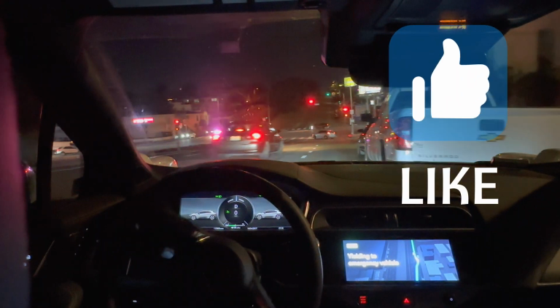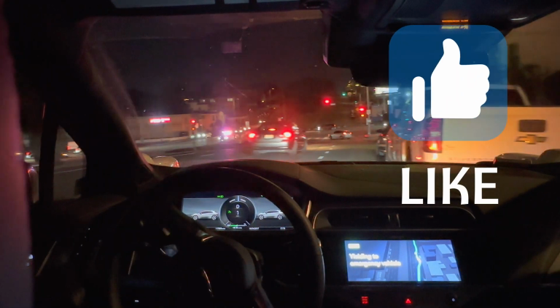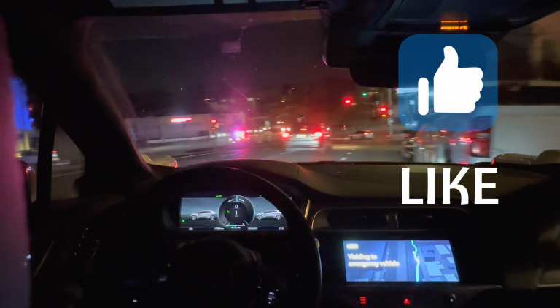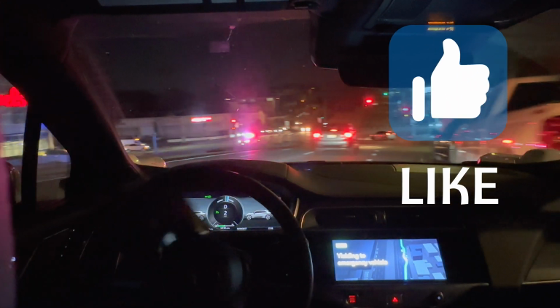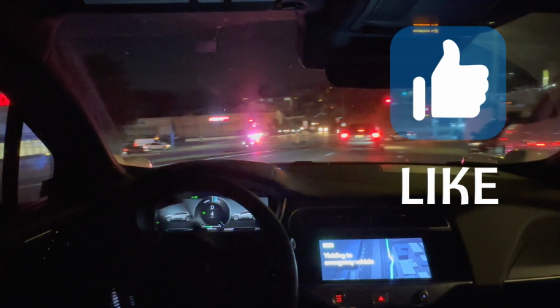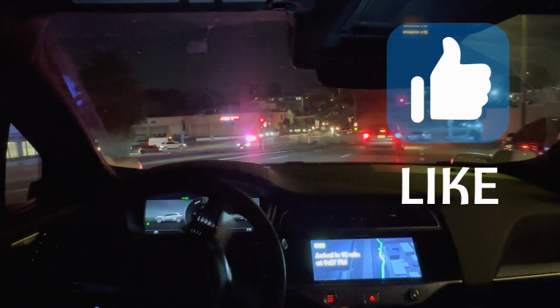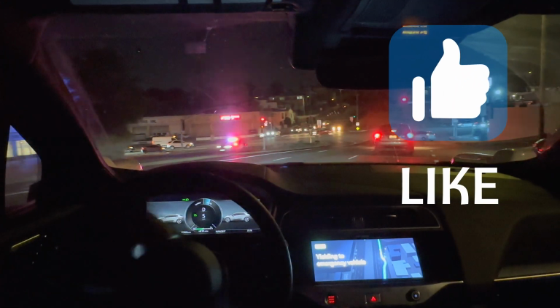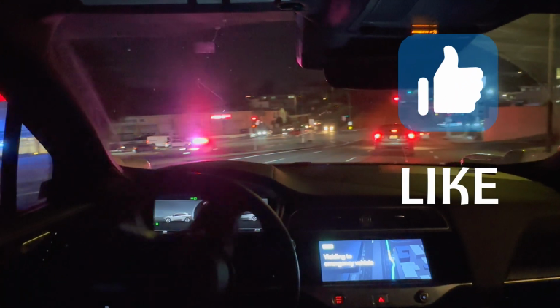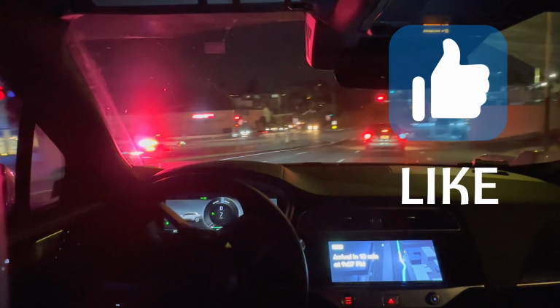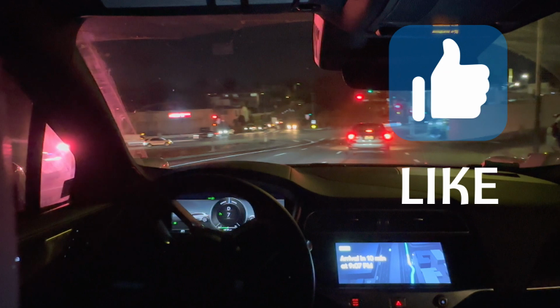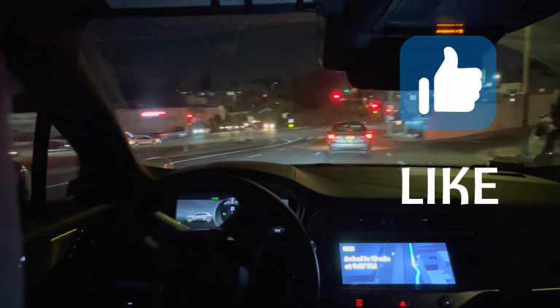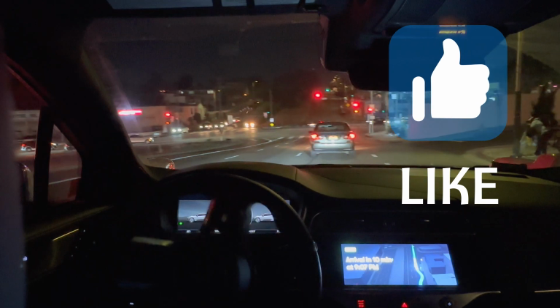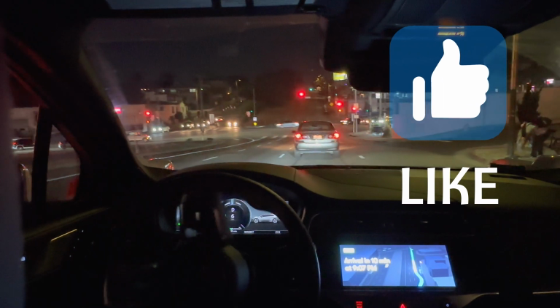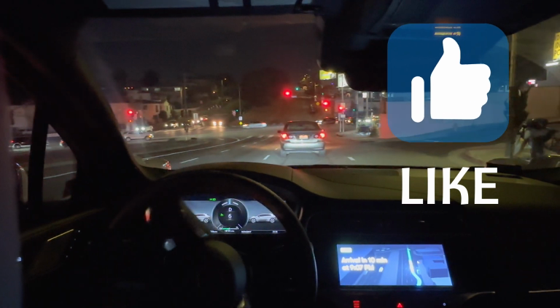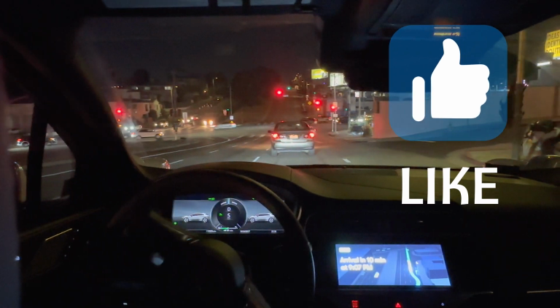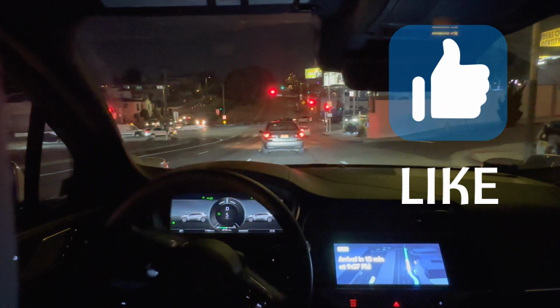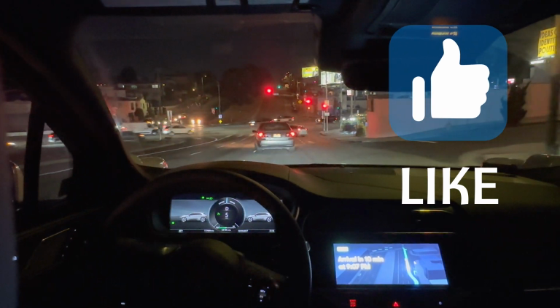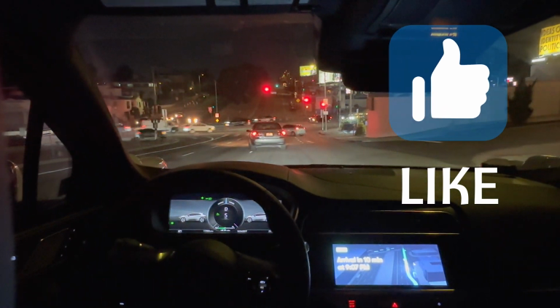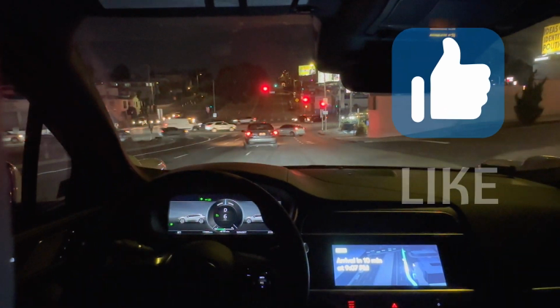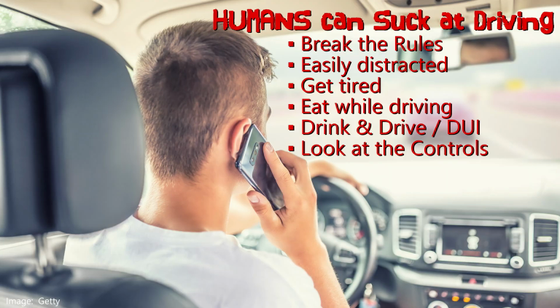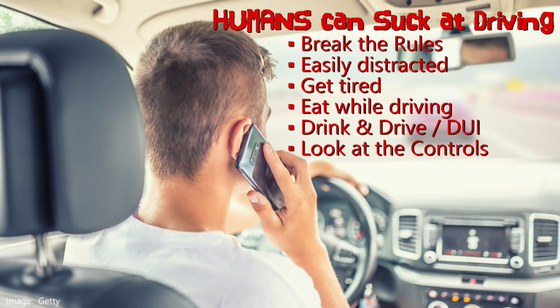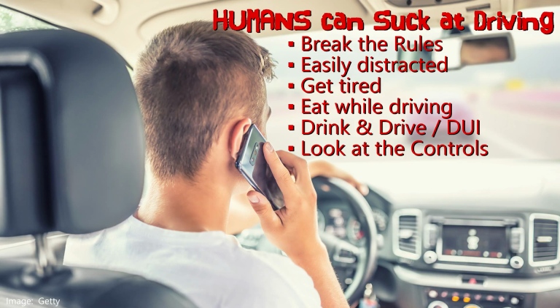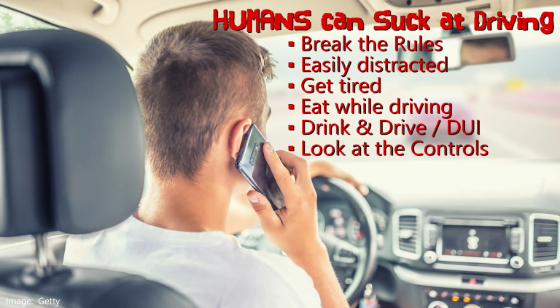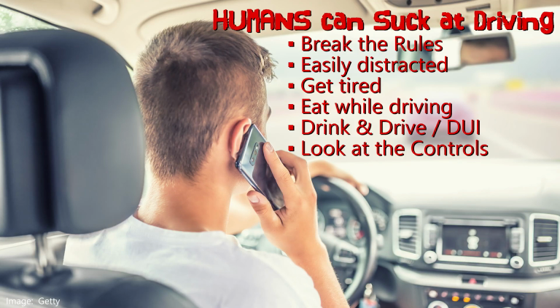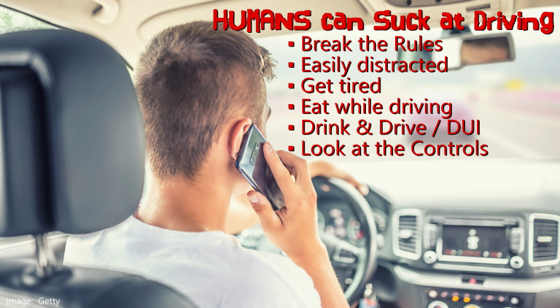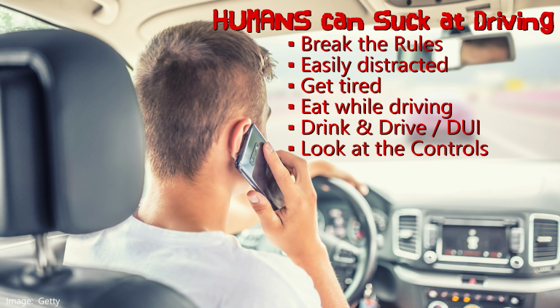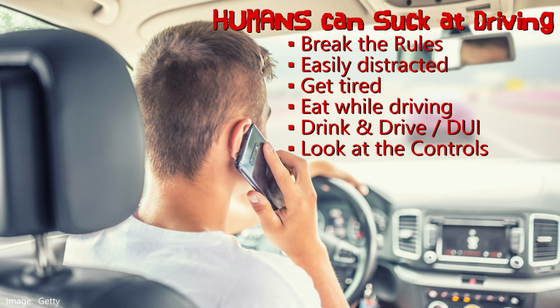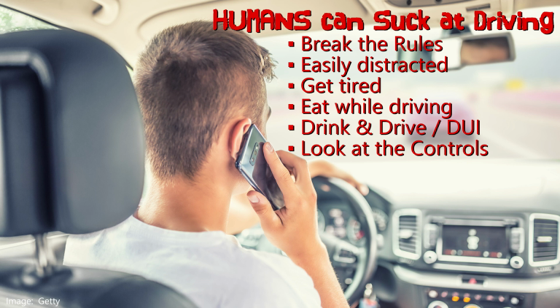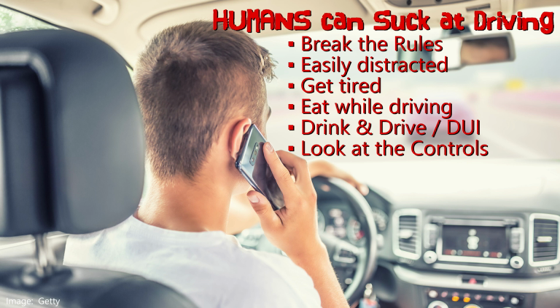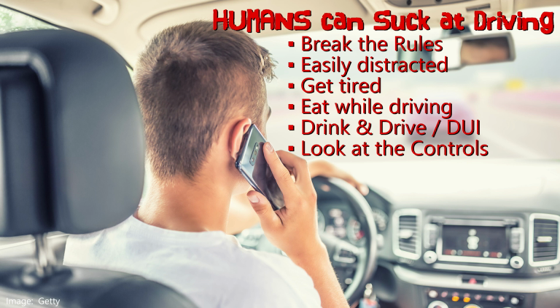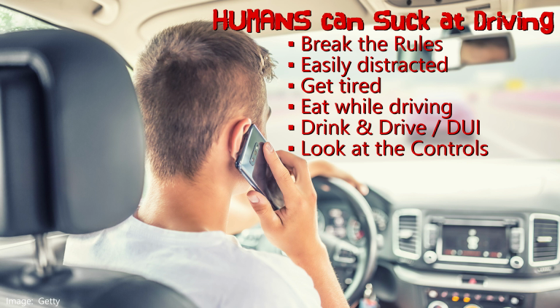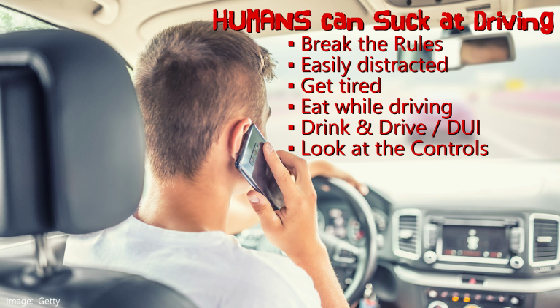Unlike humans, Waymo Driver follows the rules. It doesn't go over the speed limit. It pulls over for emergency vehicles. It doesn't get distracted by its cell phone or fumble for the controls to change the music.